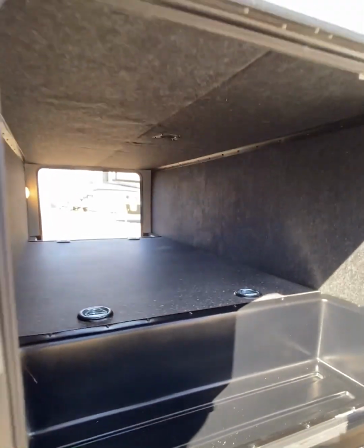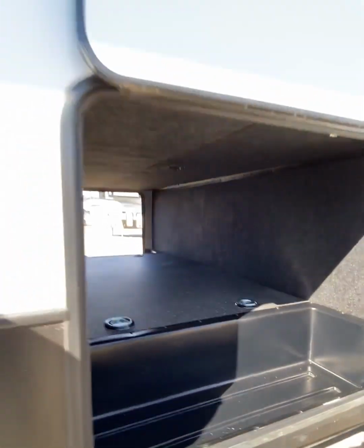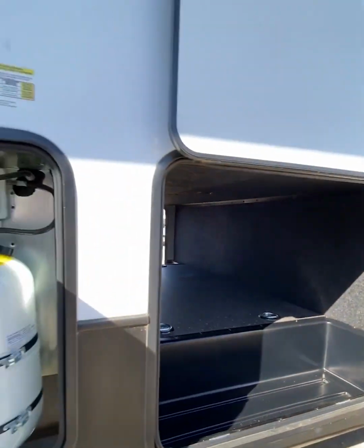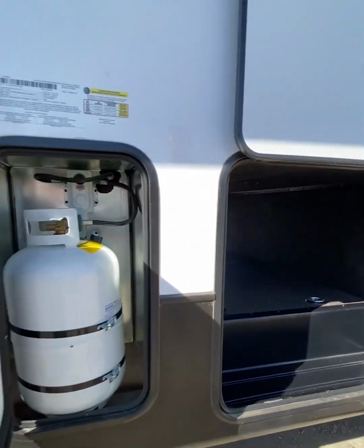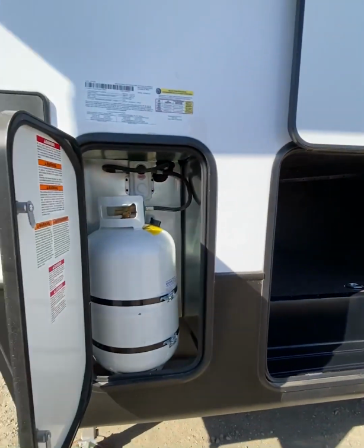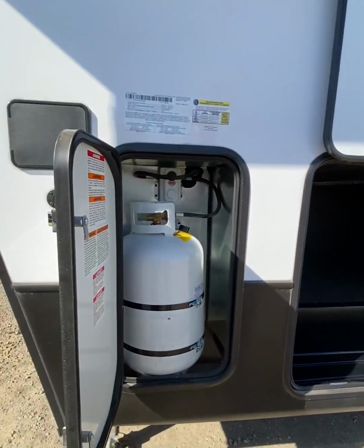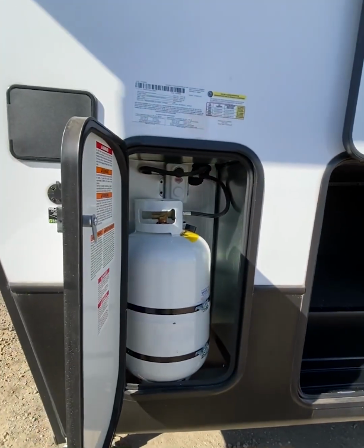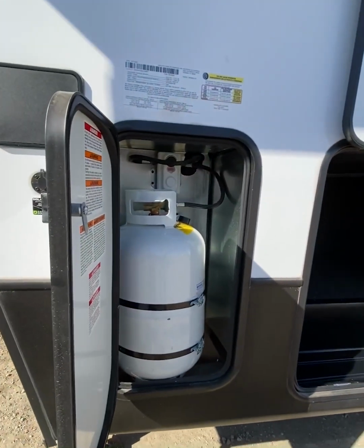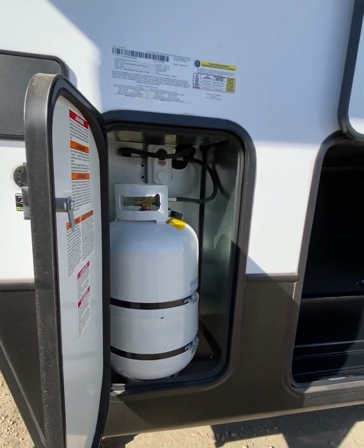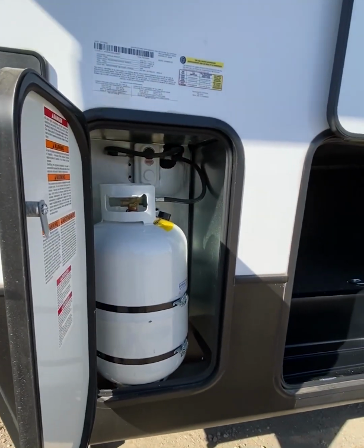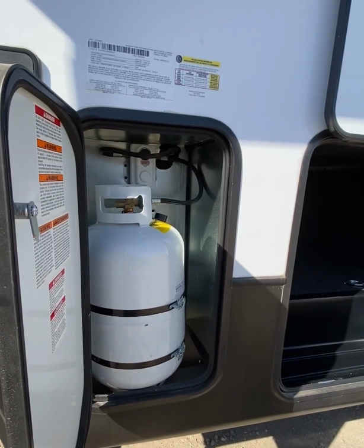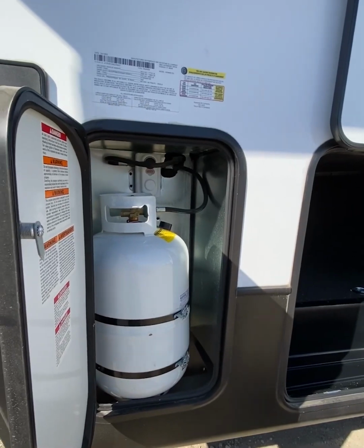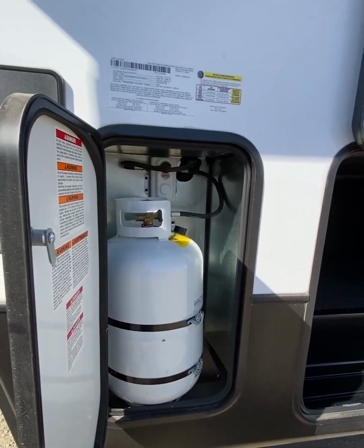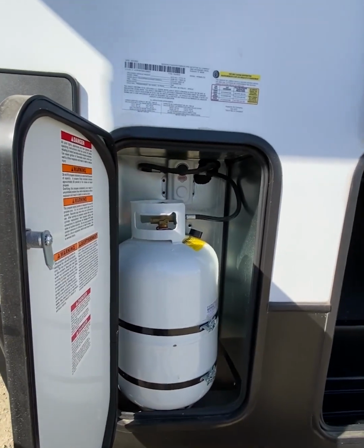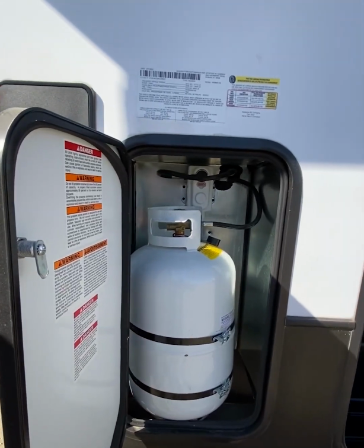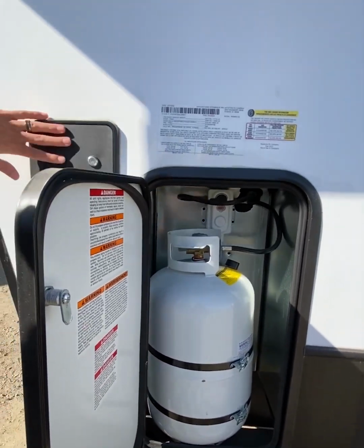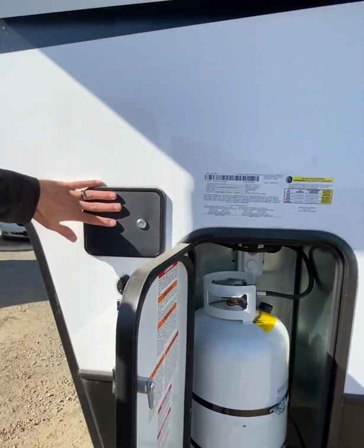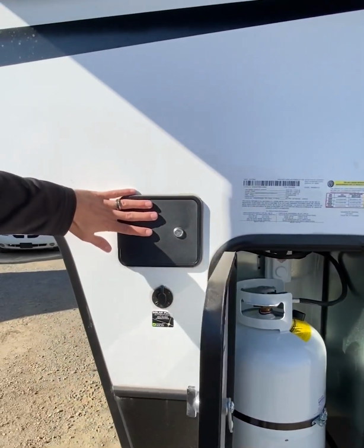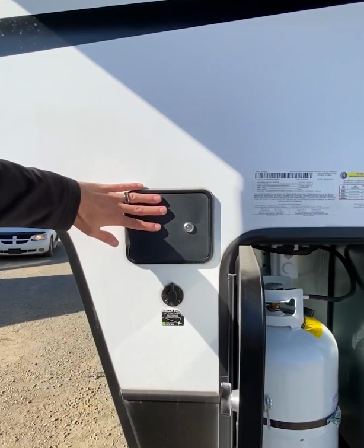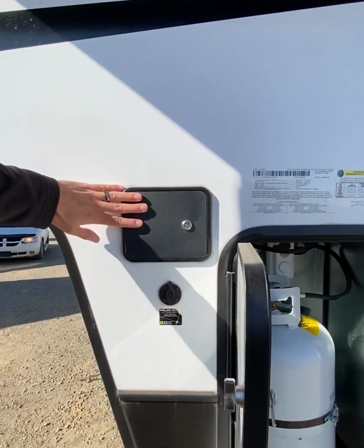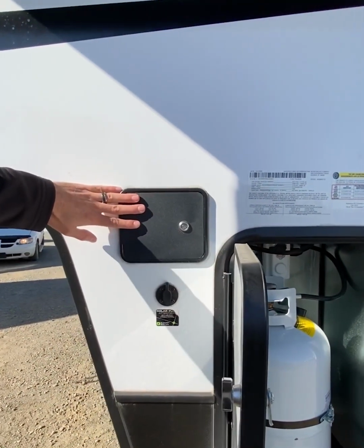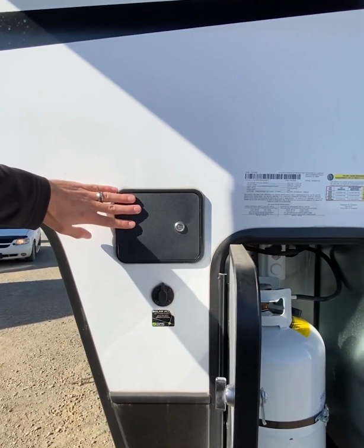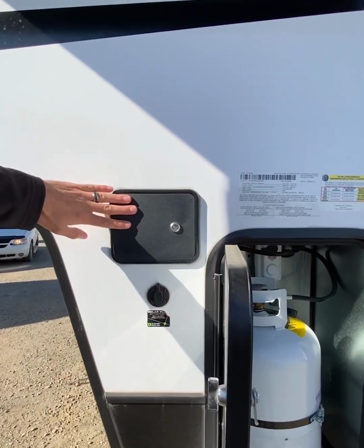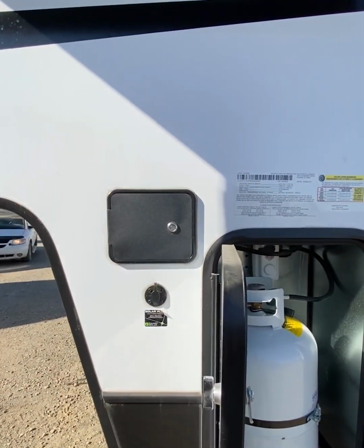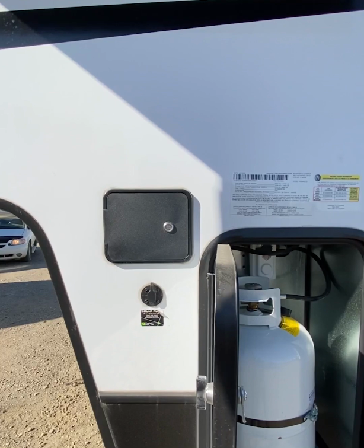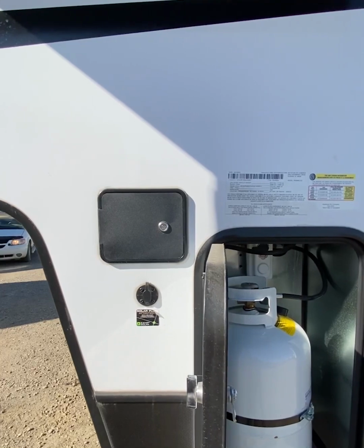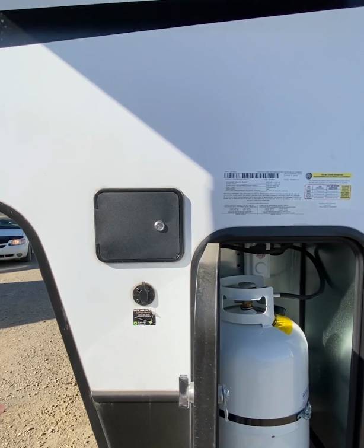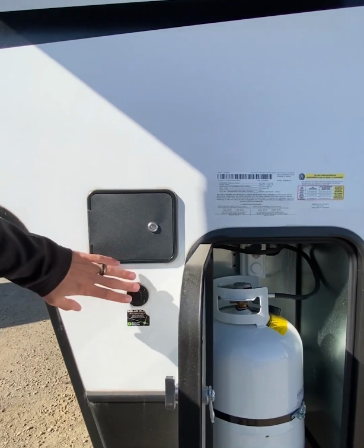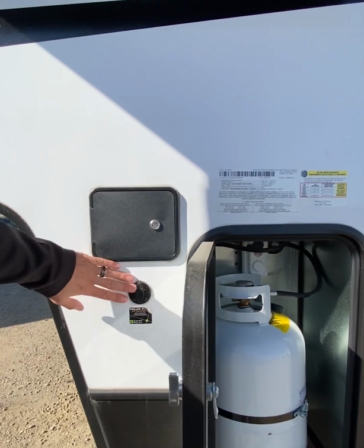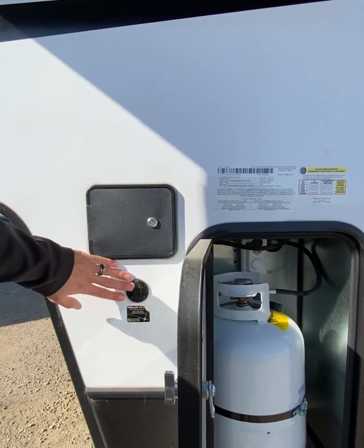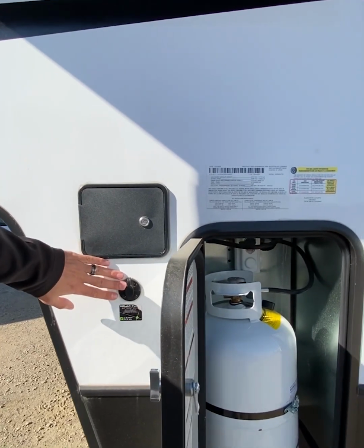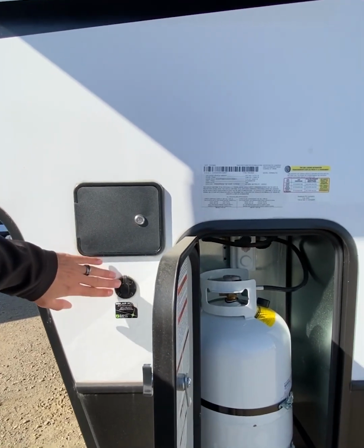Moving to the propane, you've got two 30-pound propane tanks, one on each side. Auto leveling controls are here. This also has a 200-watt solar panel on the roof with solar capabilities on the side.